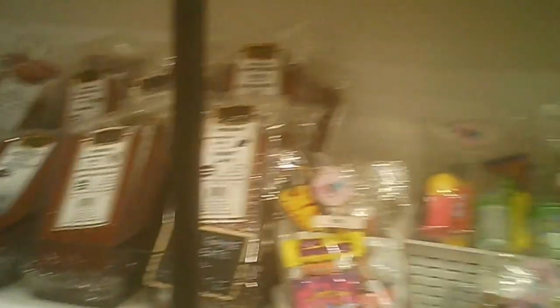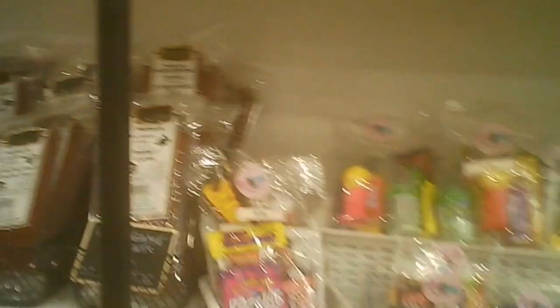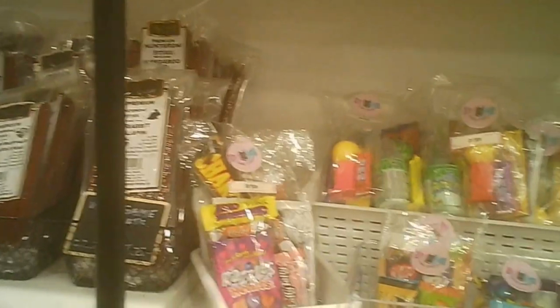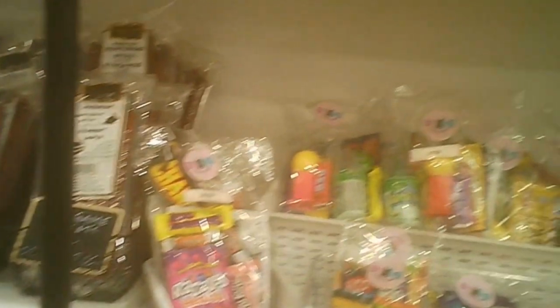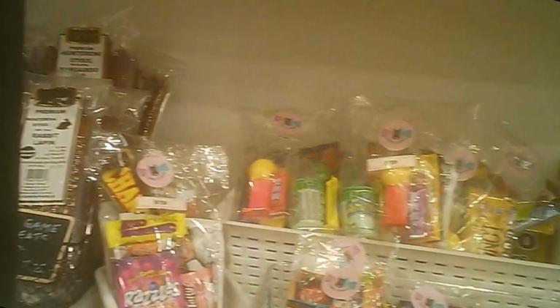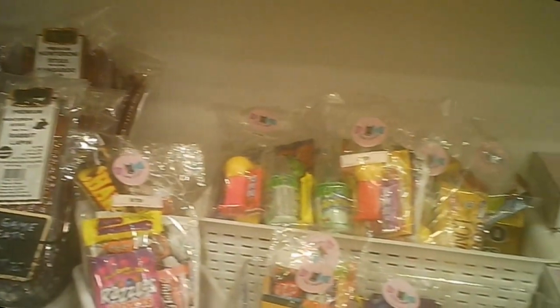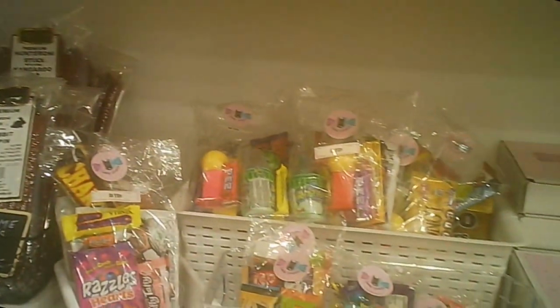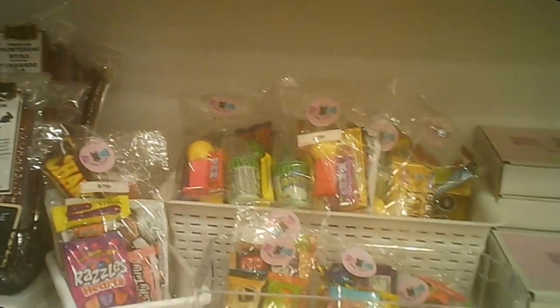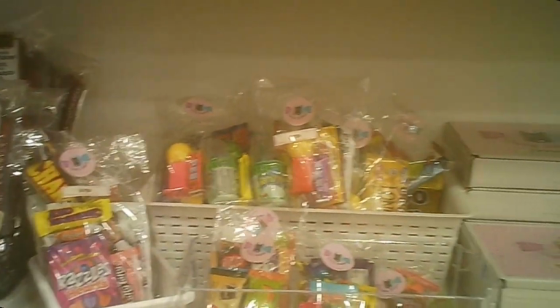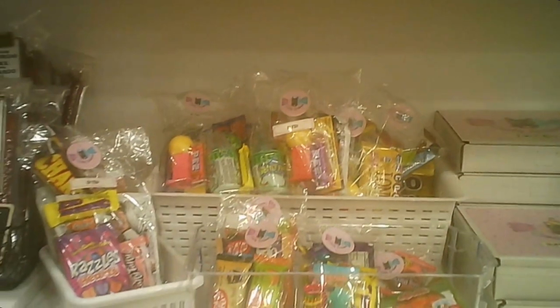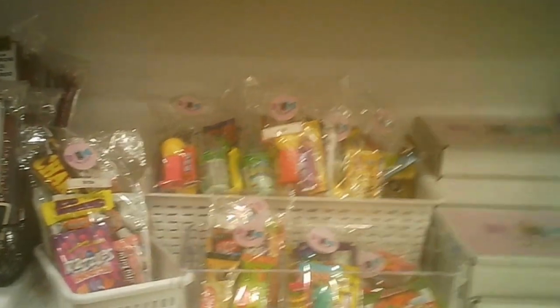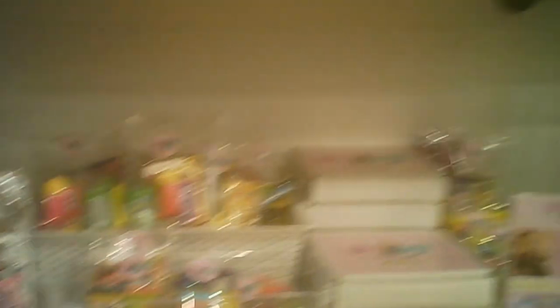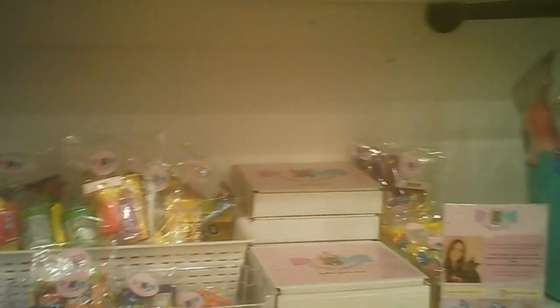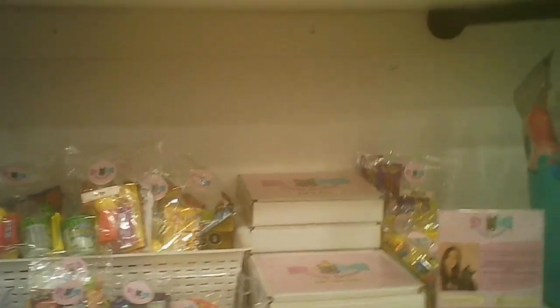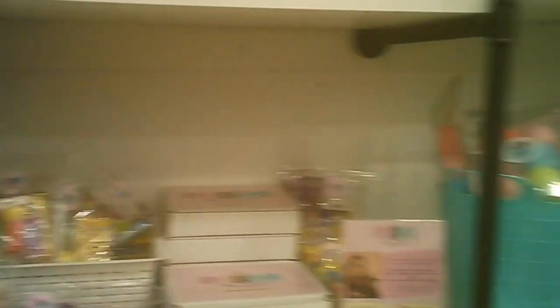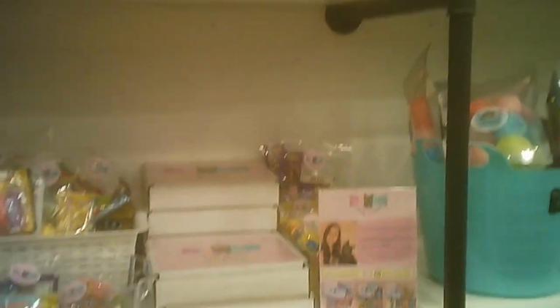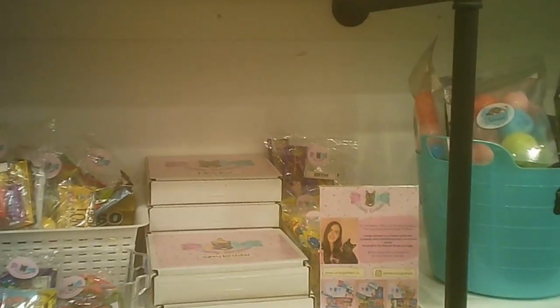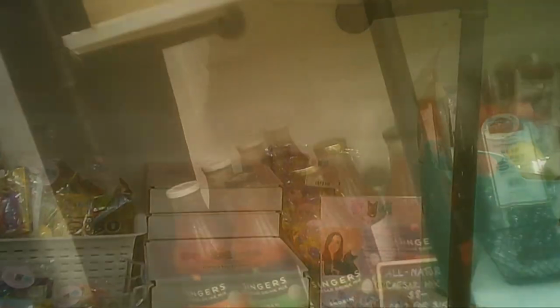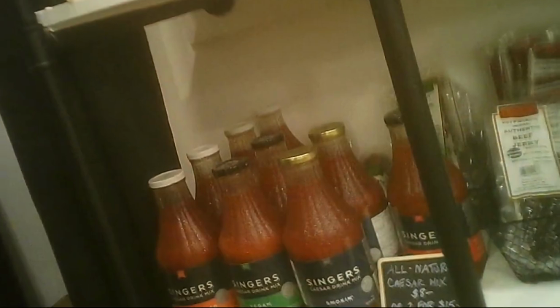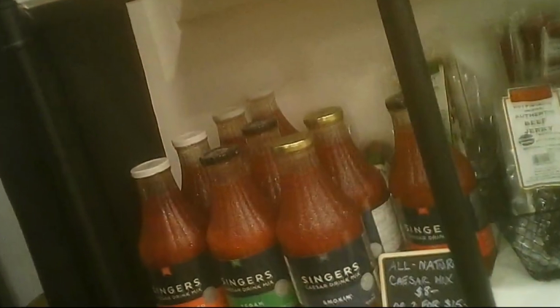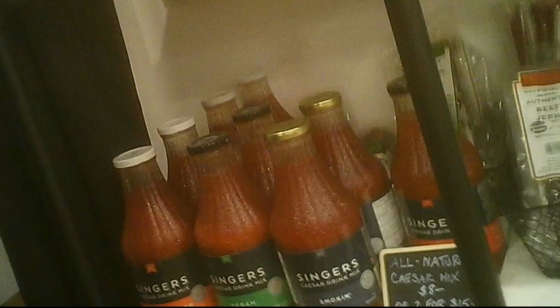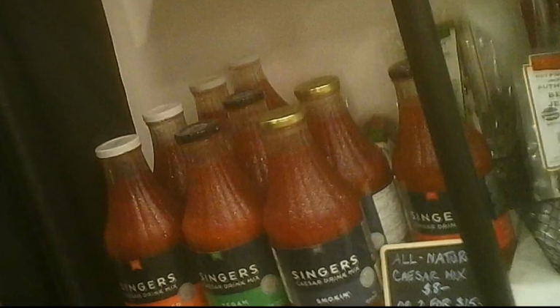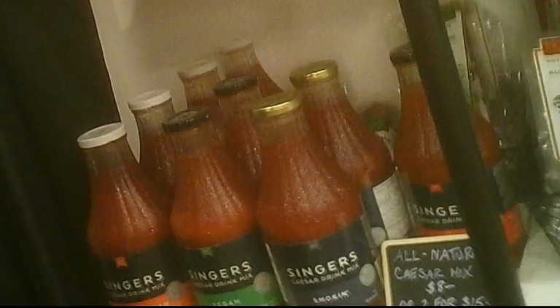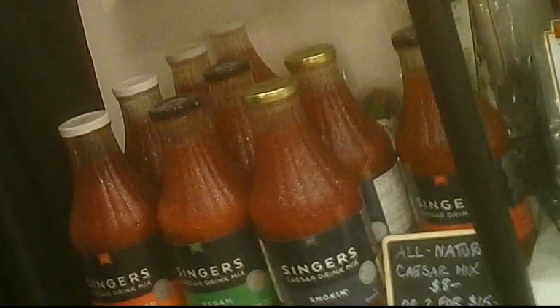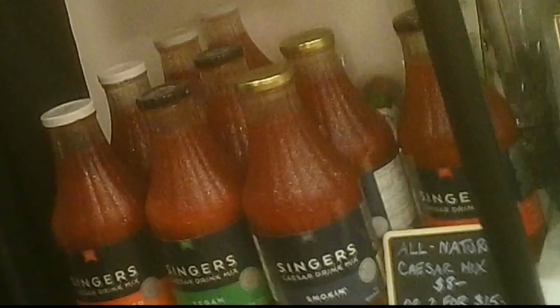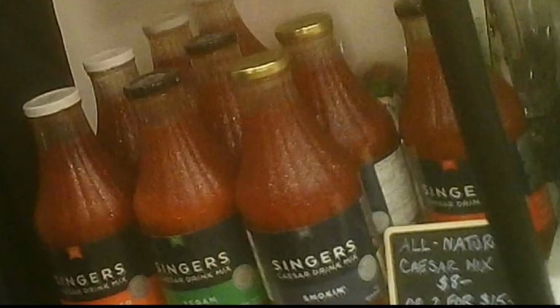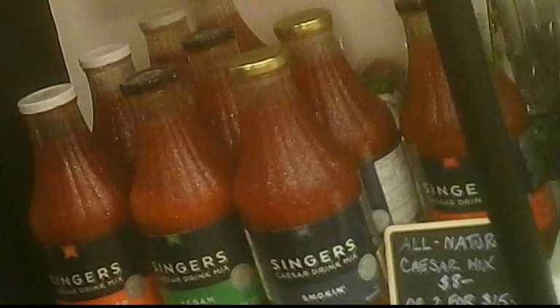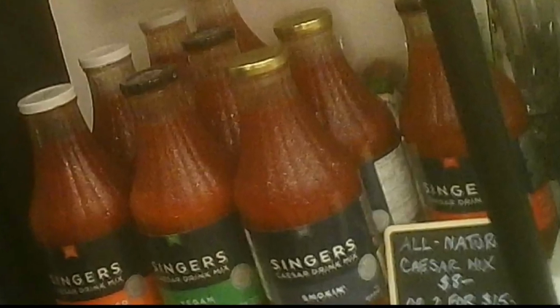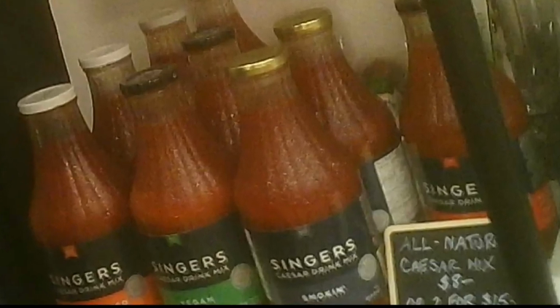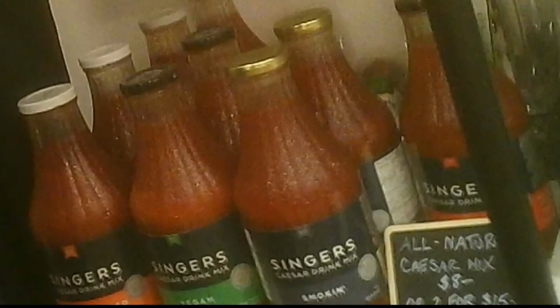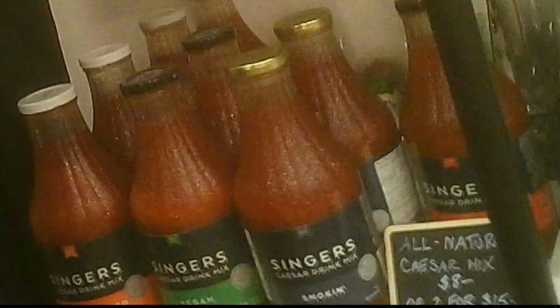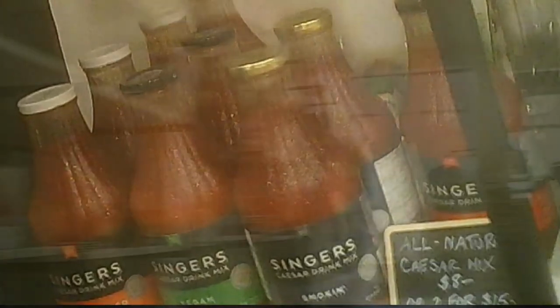They had these various packages — some more candies, candy packs. These are Caesar mixes of various potencies.